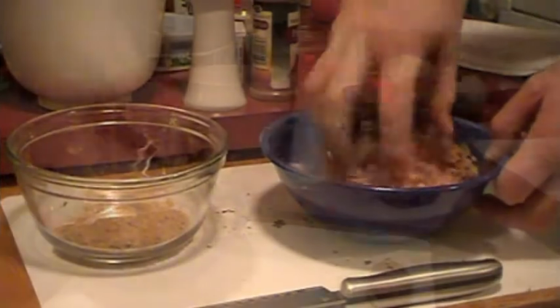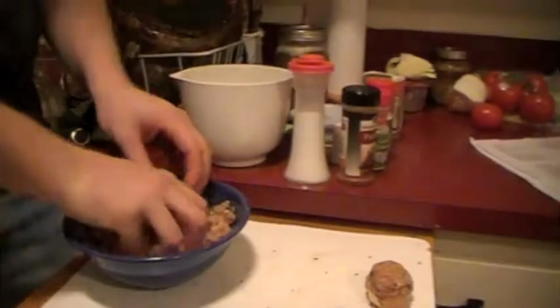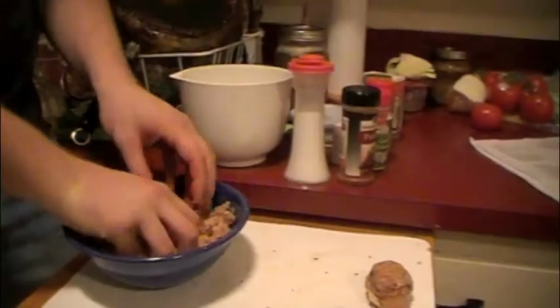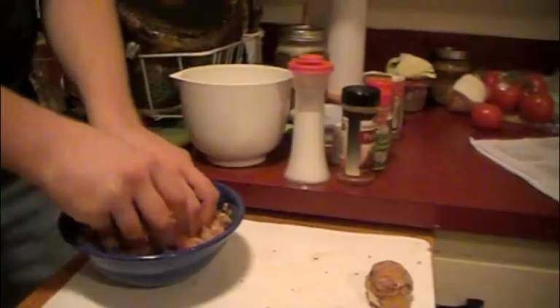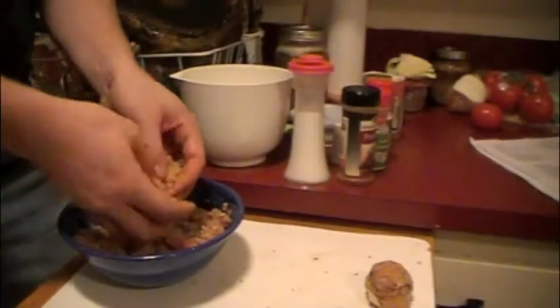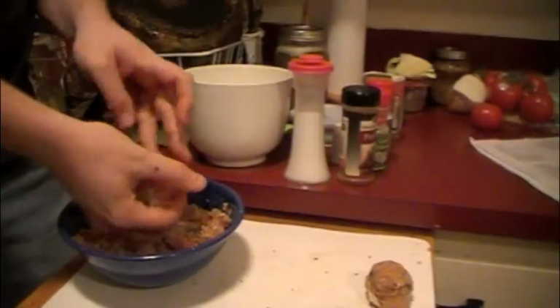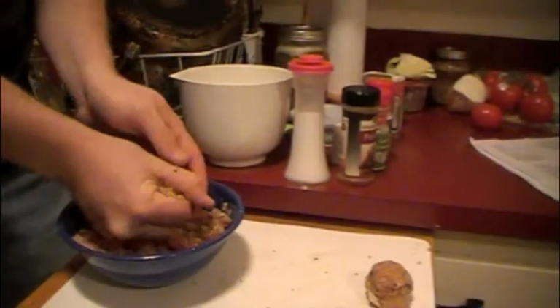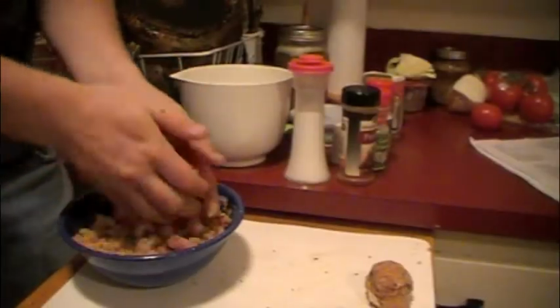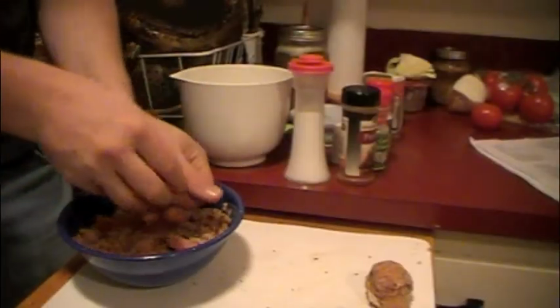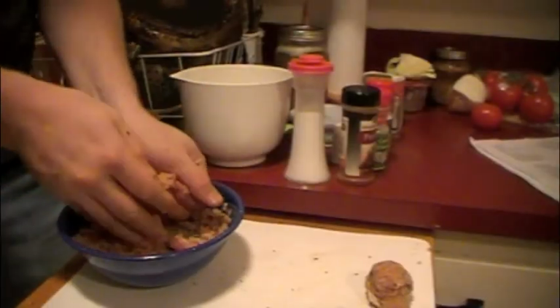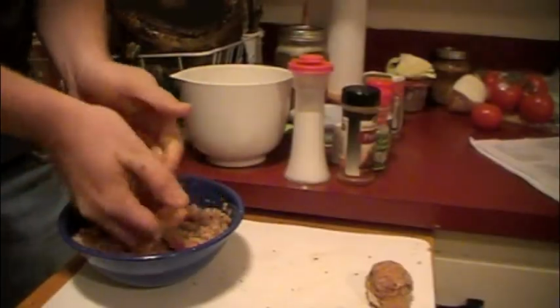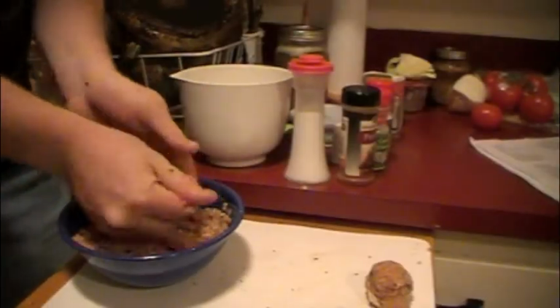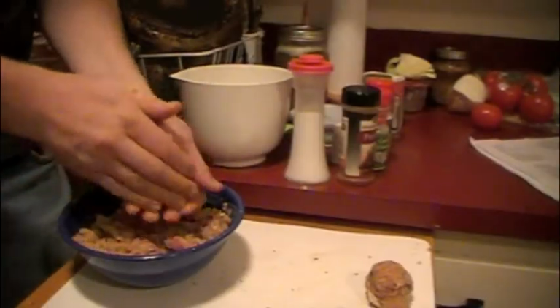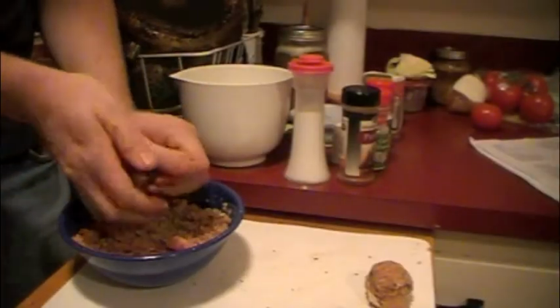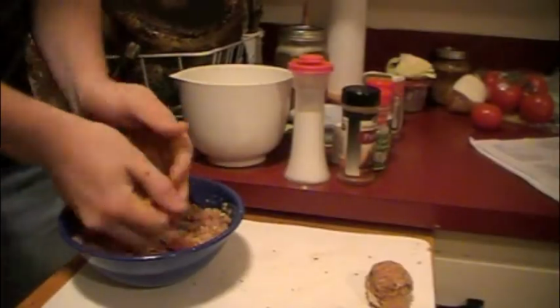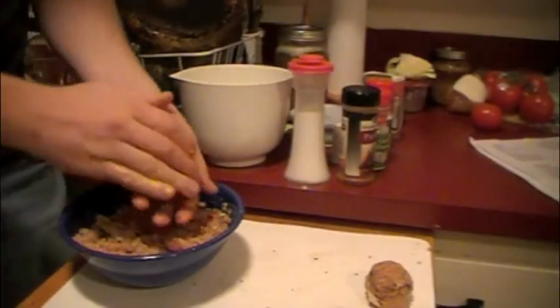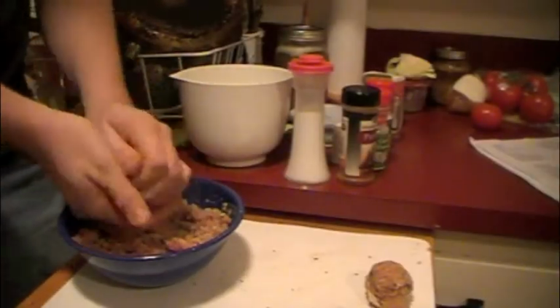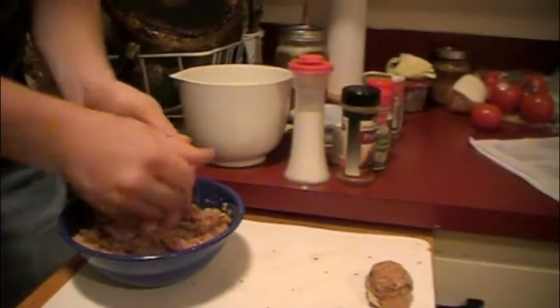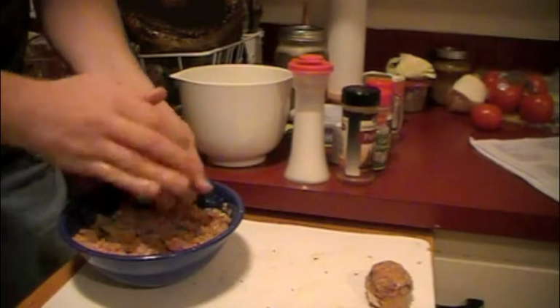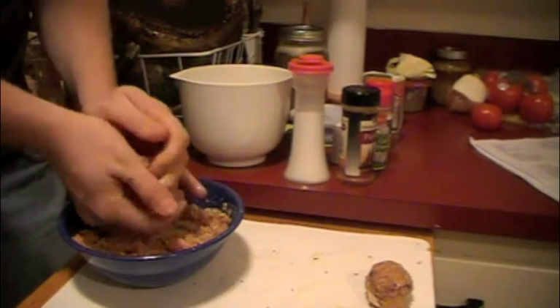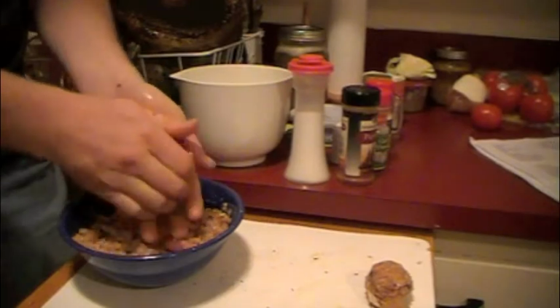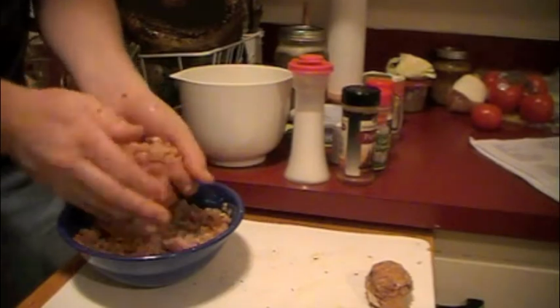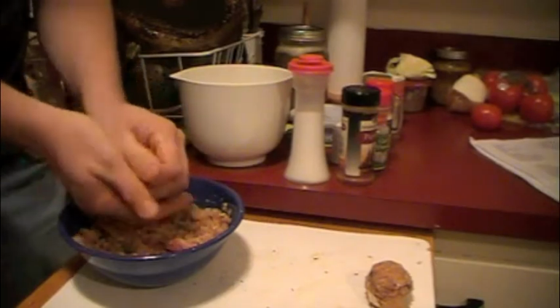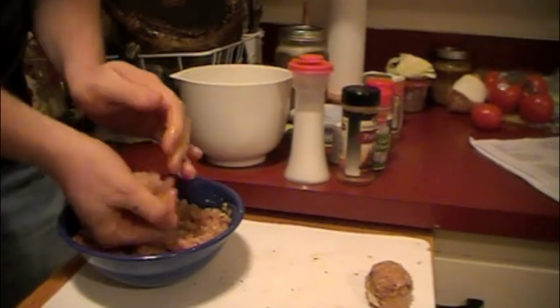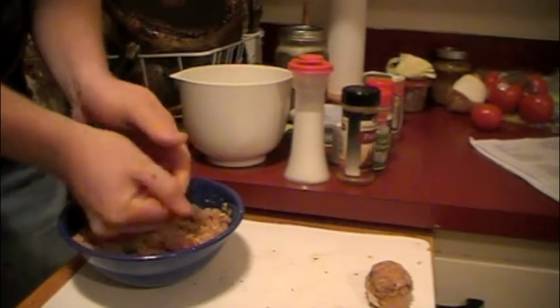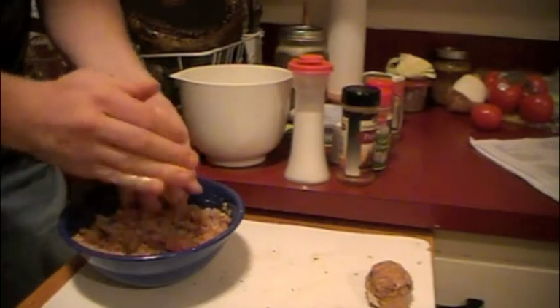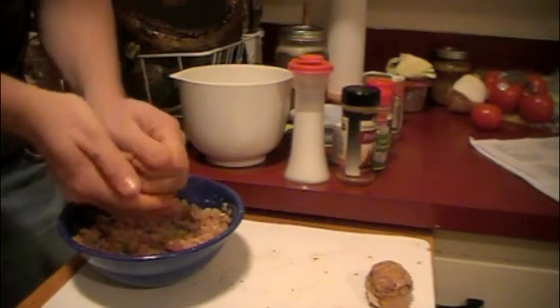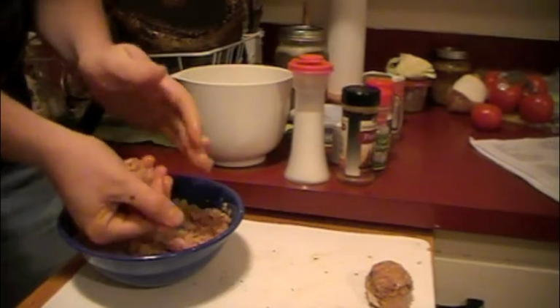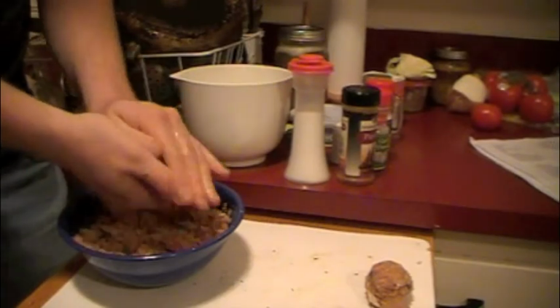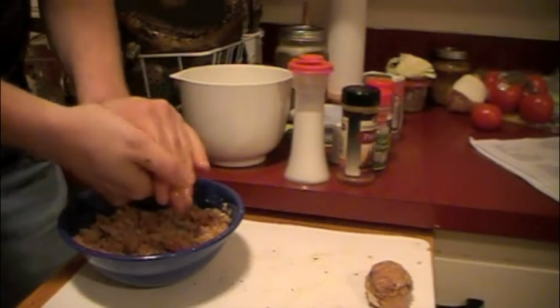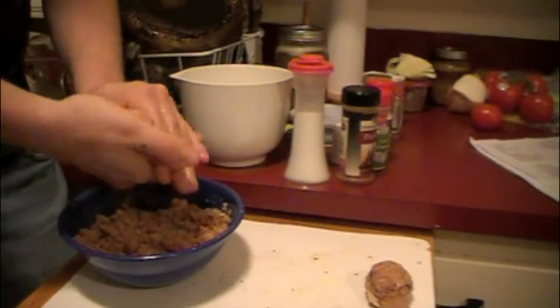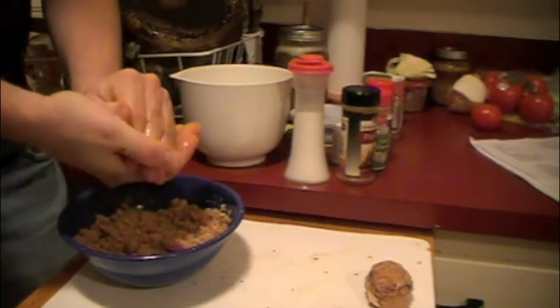Once we let that seasoning sink into our meat, we simply used our hands to form them into meatballs. Once those were prepared, it's time to start the base of our soup.